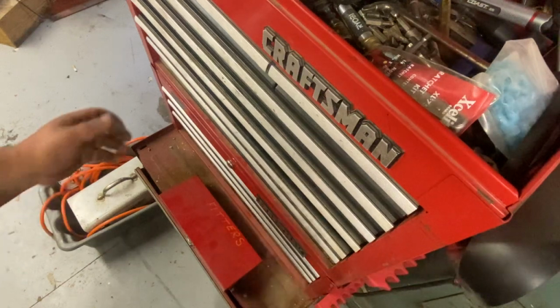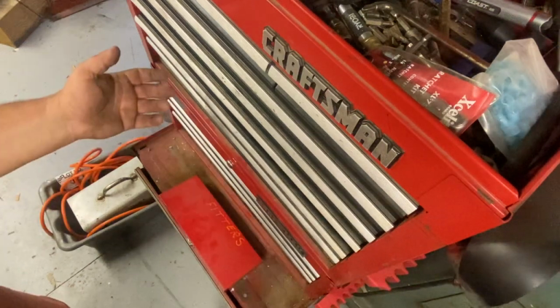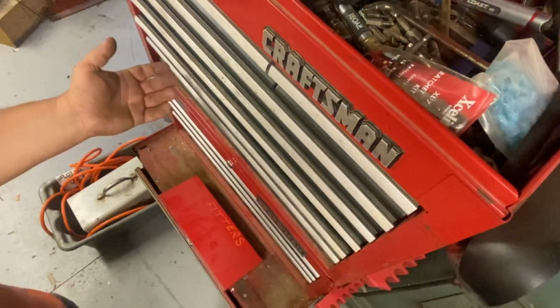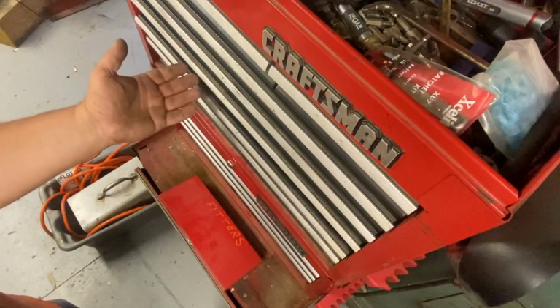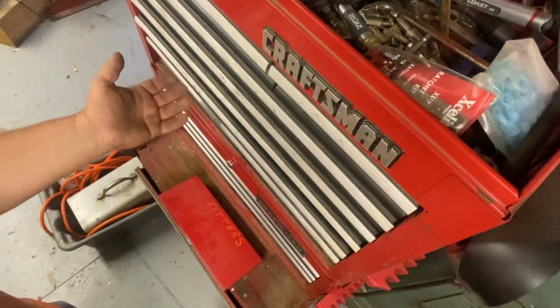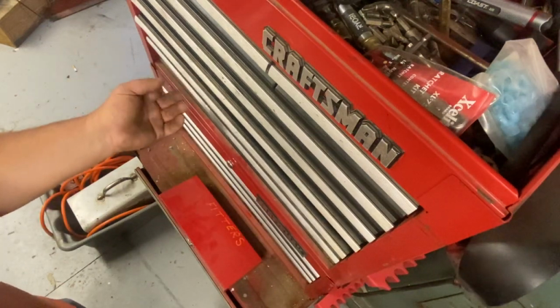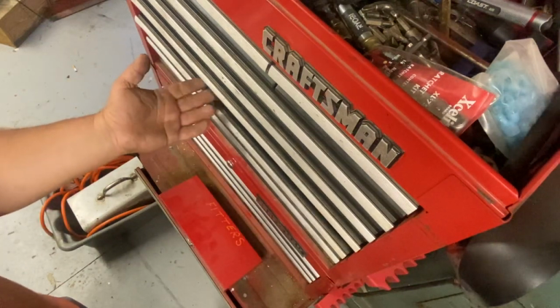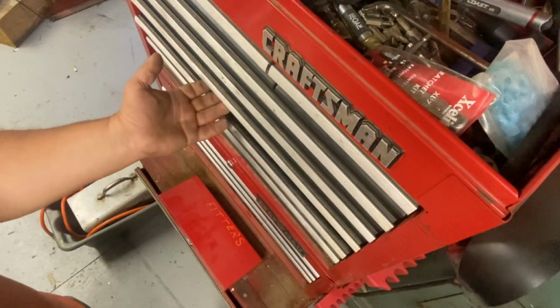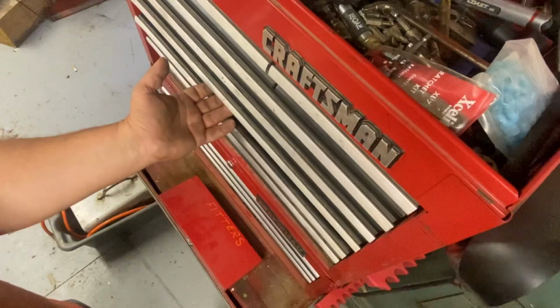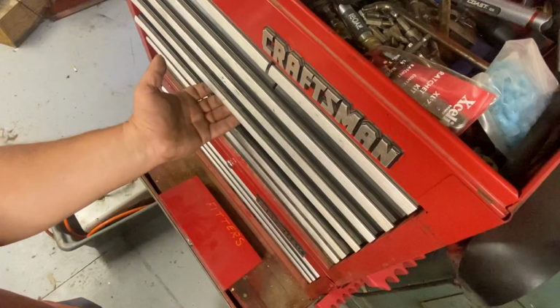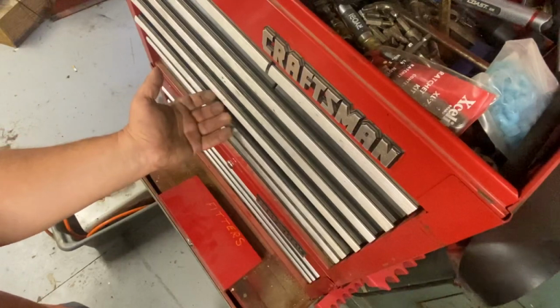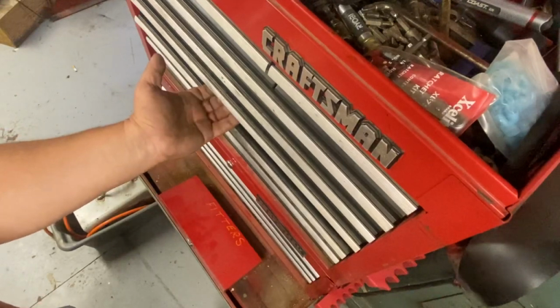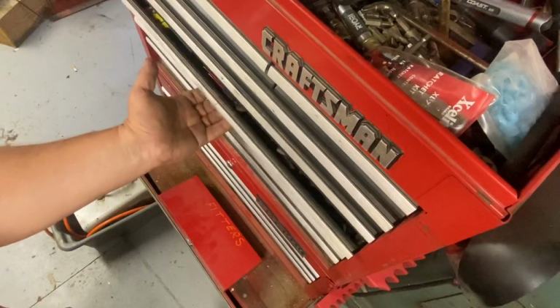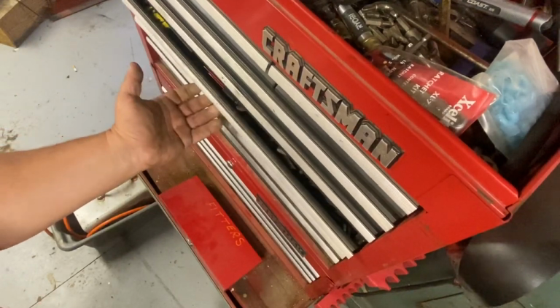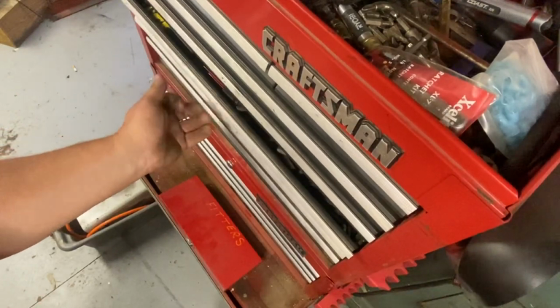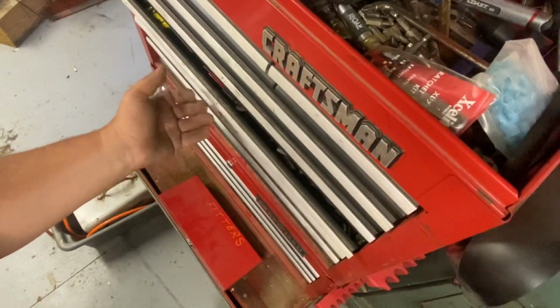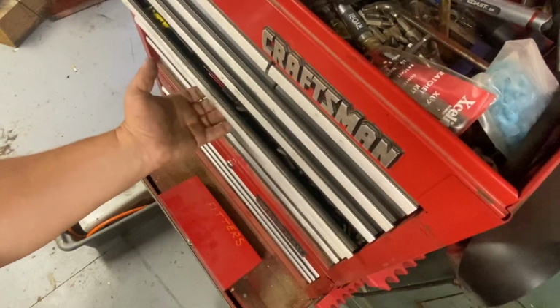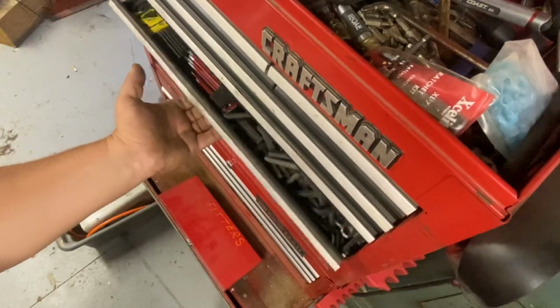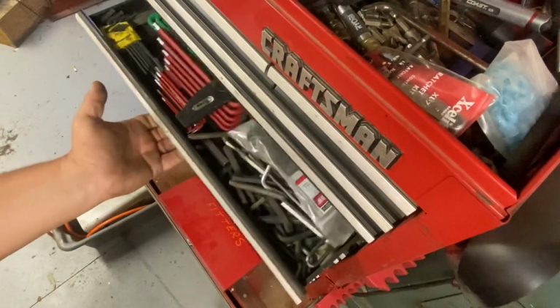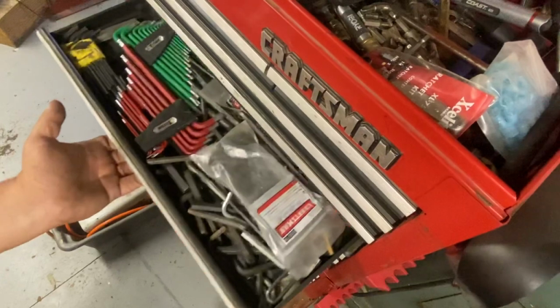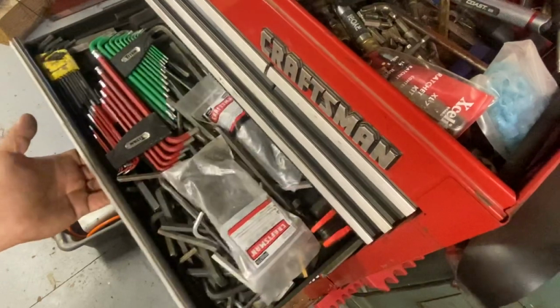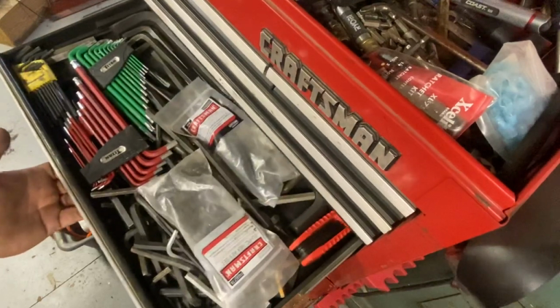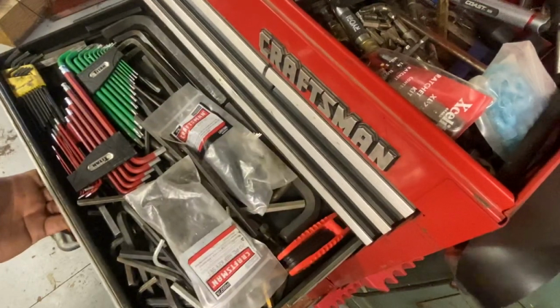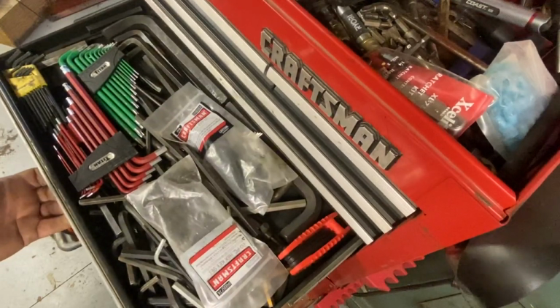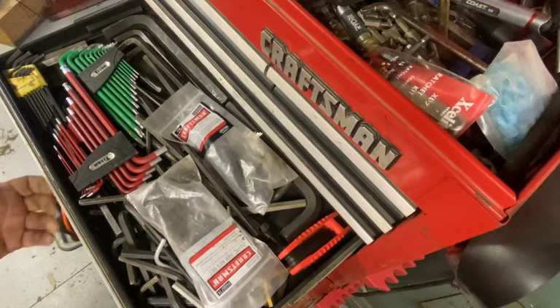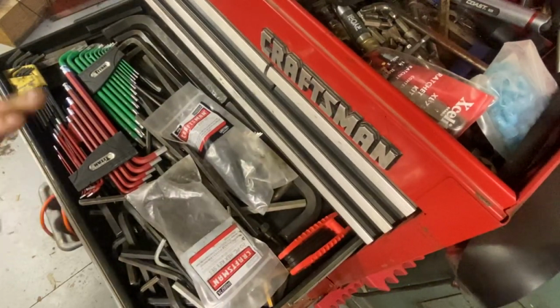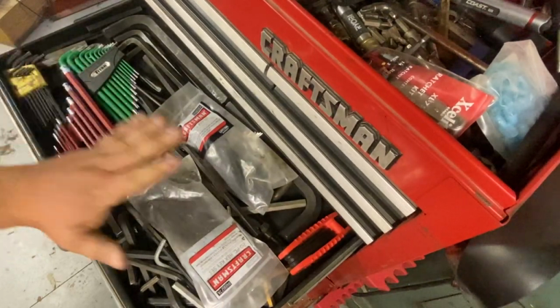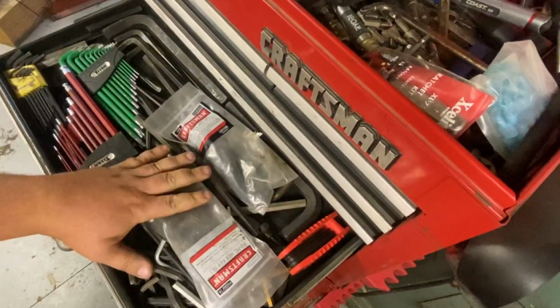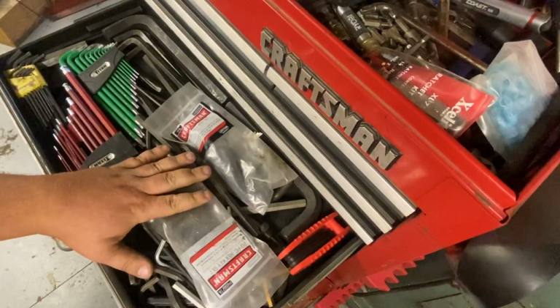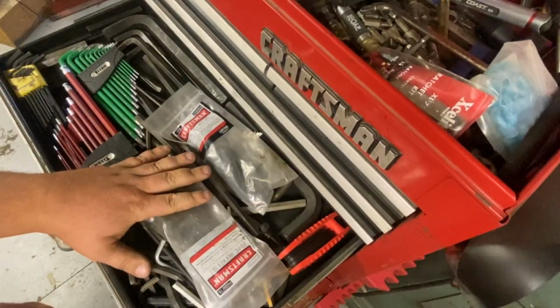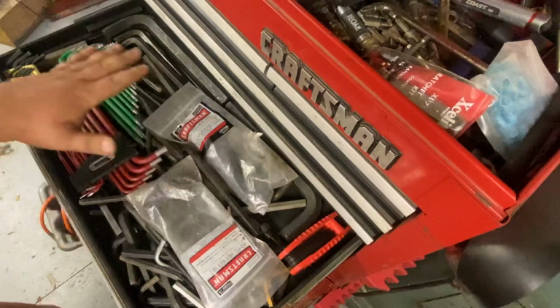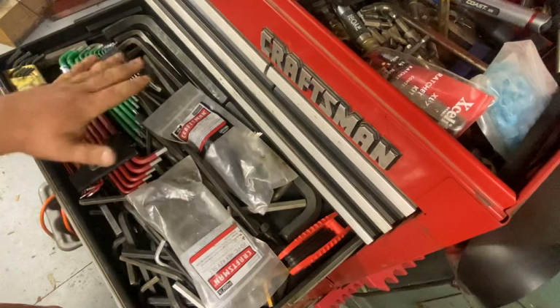Hi, this is Adam from Small Town Machine Shop with another toolbox drawer. Today's drawer isn't the most exciting in the shop but it's a necessary one — this is my allen wrenches, at least the ones I keep organized.